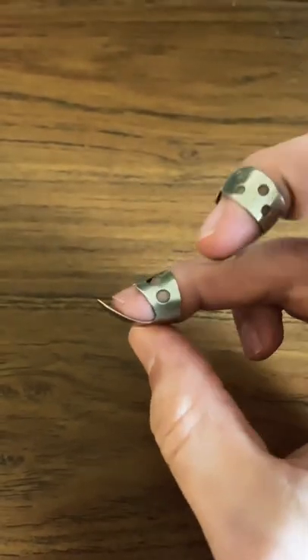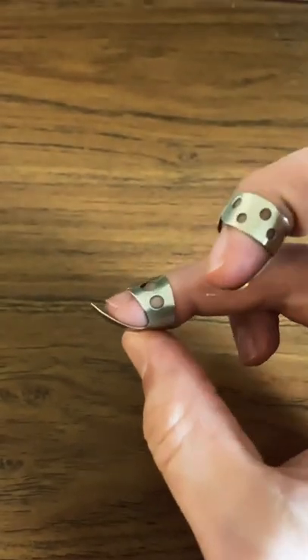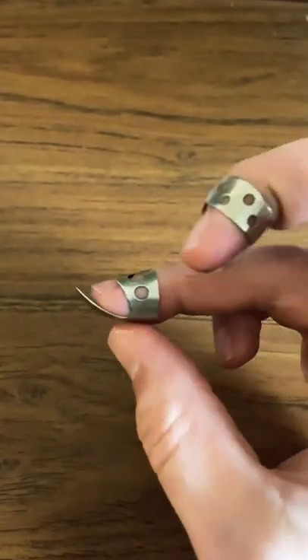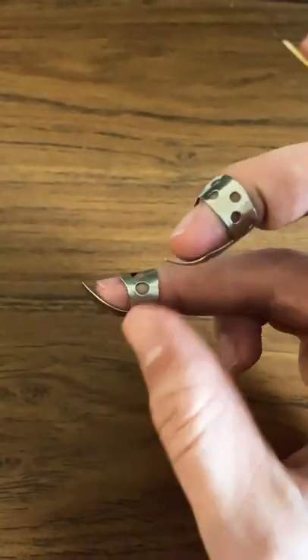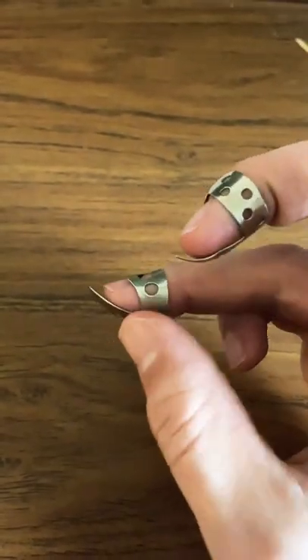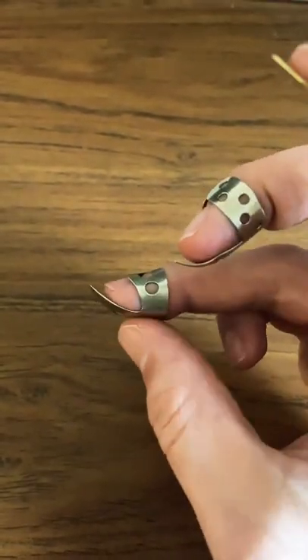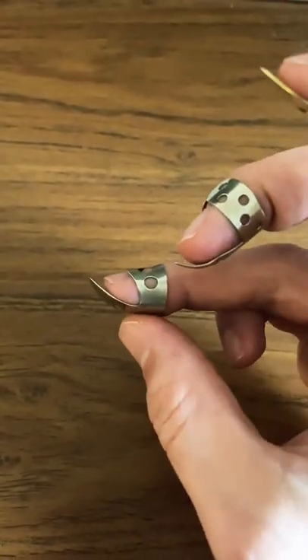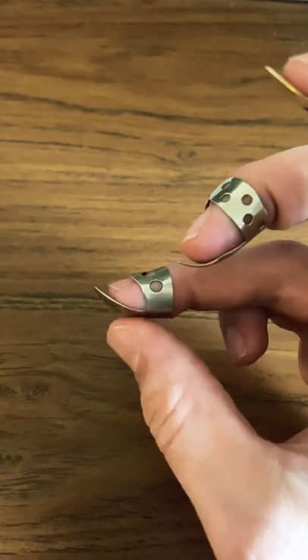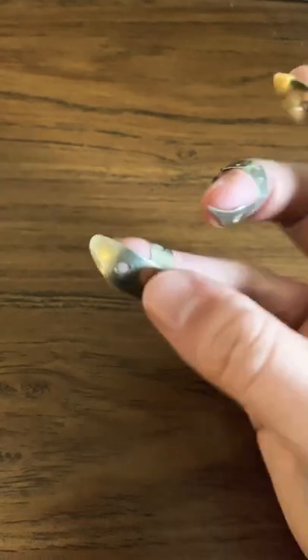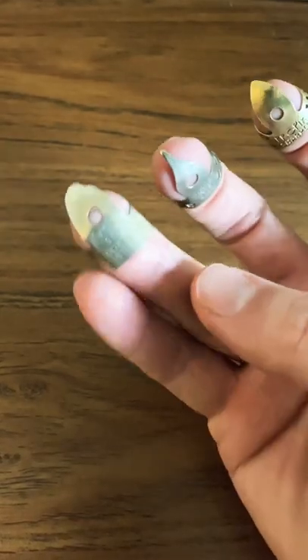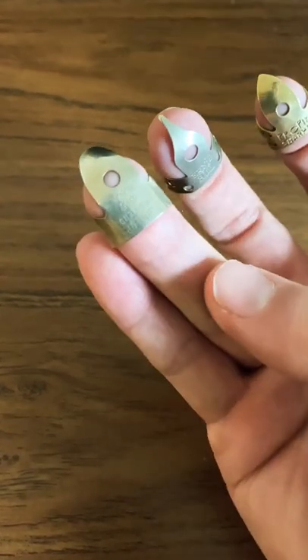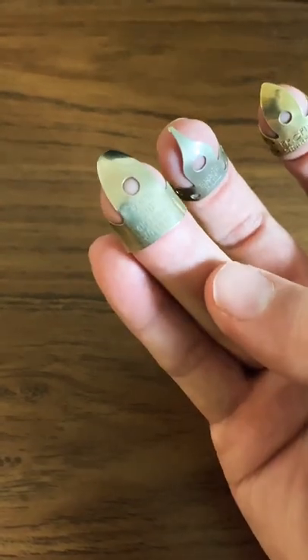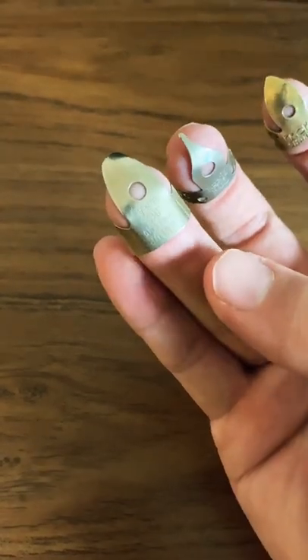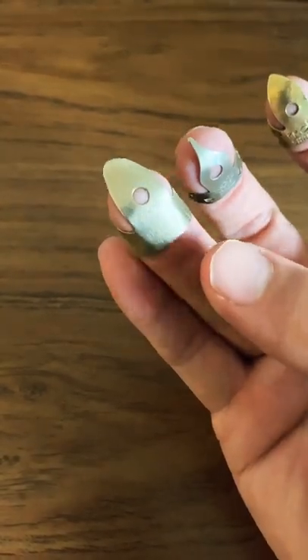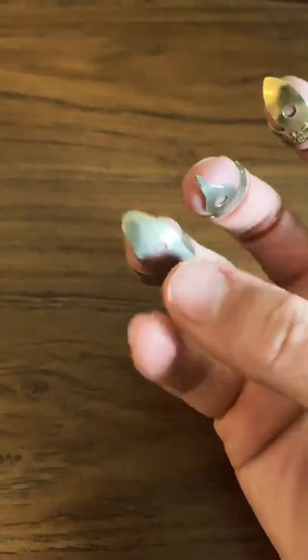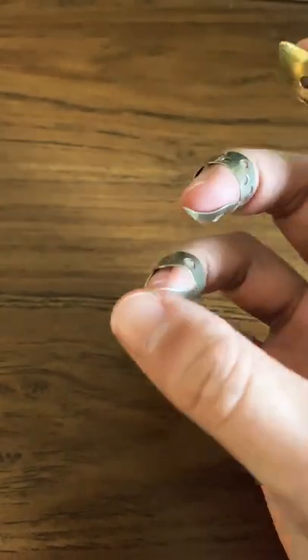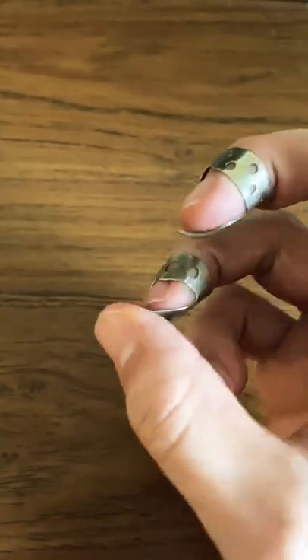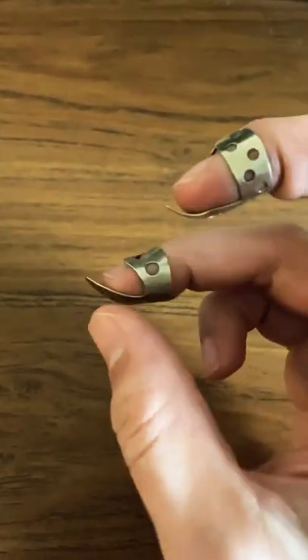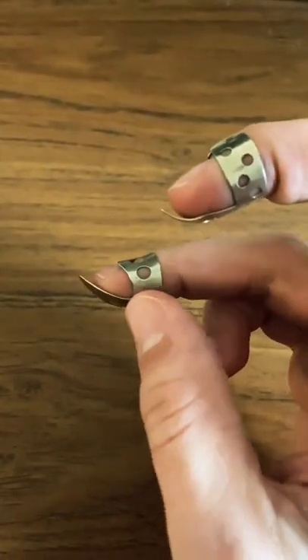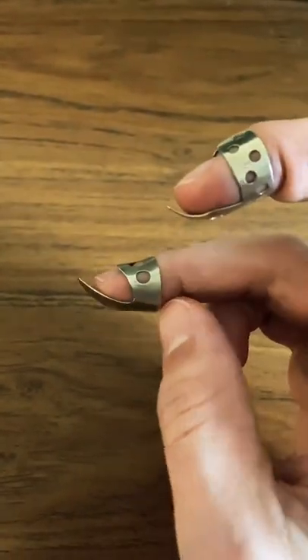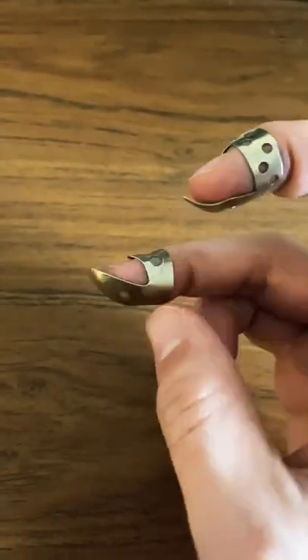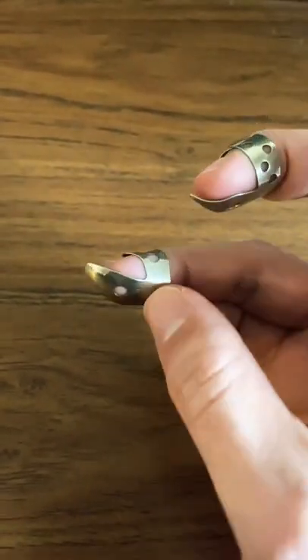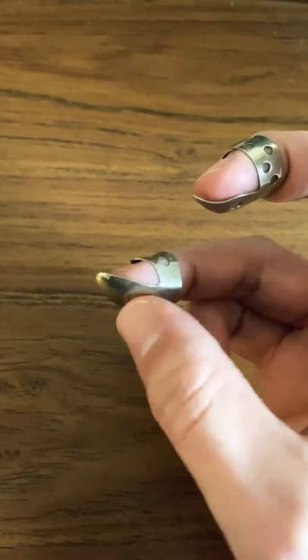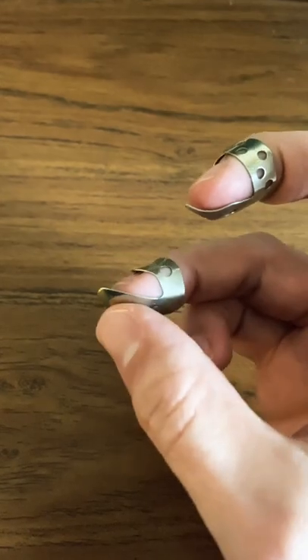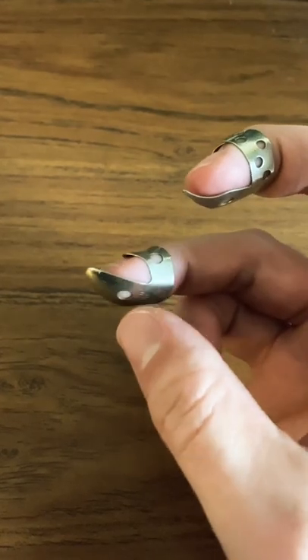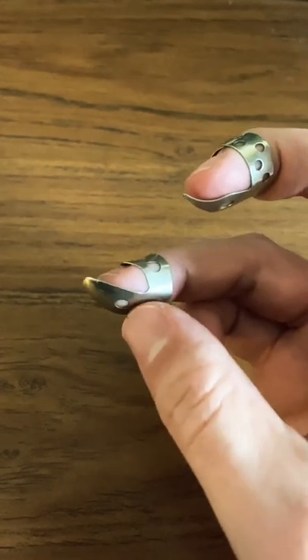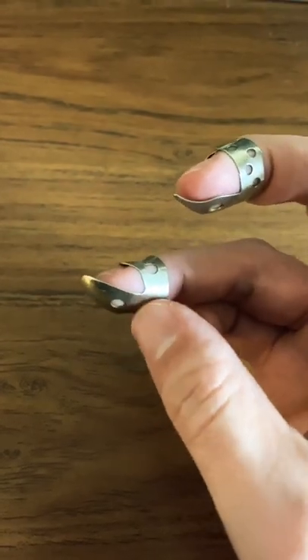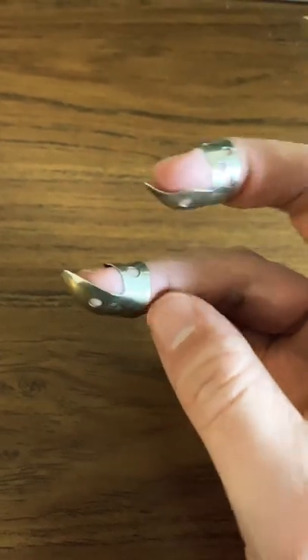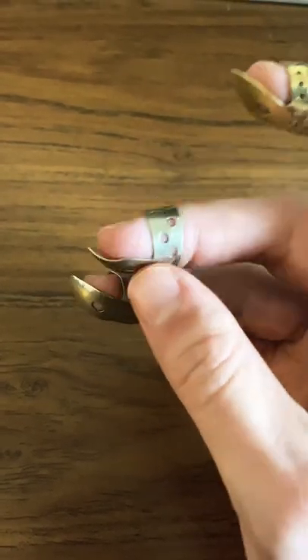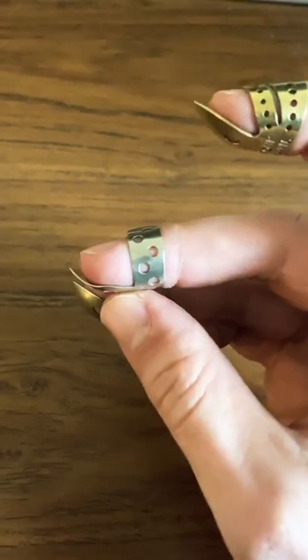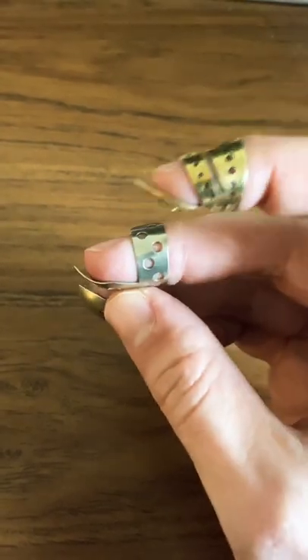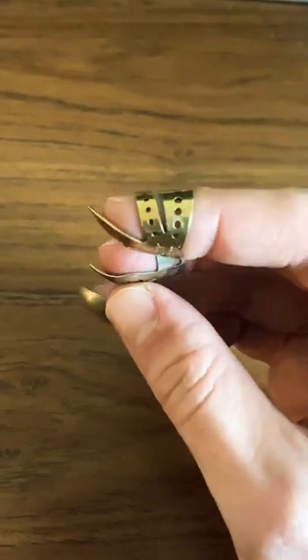Same thing with the Dunlop. The Dunlop is the least comfortable of all of them, and it's the one I've played the most with, but I'm sort of getting away from it because it just squeezes the finger. It's just not as comfortable.